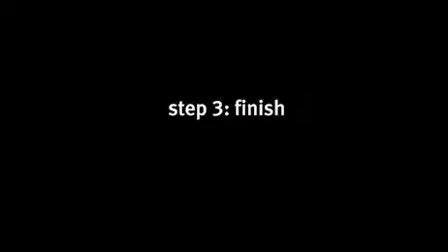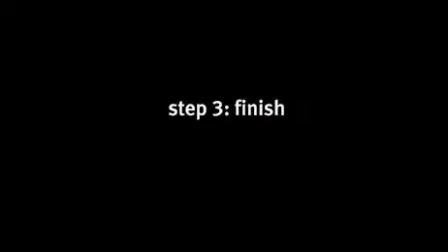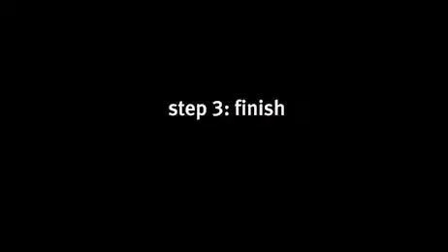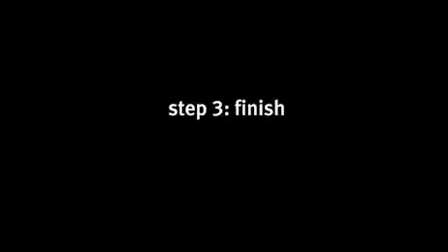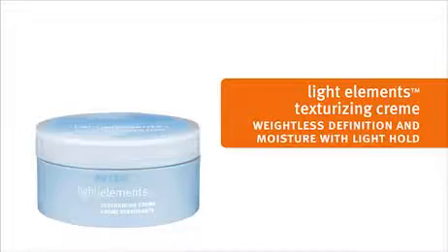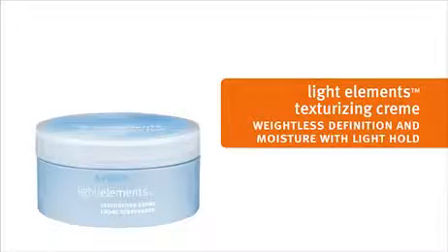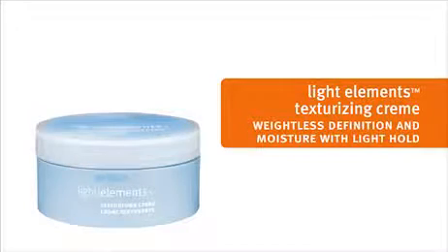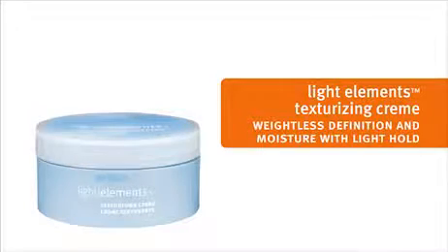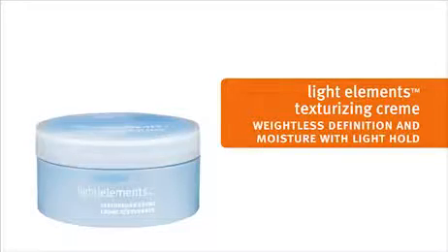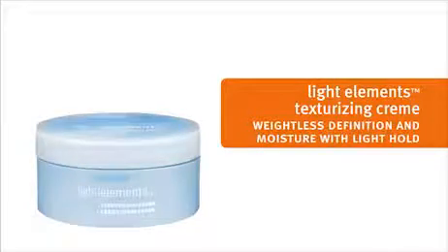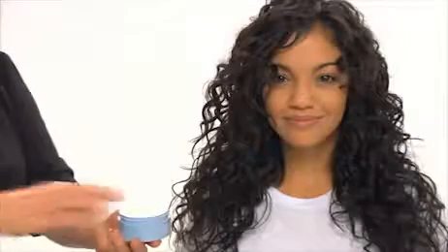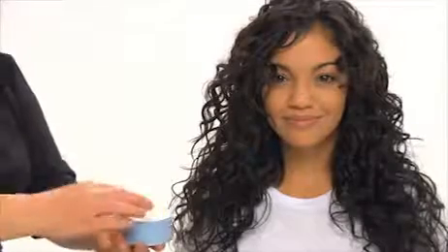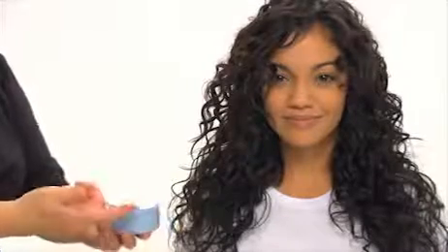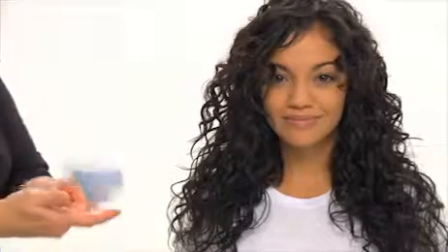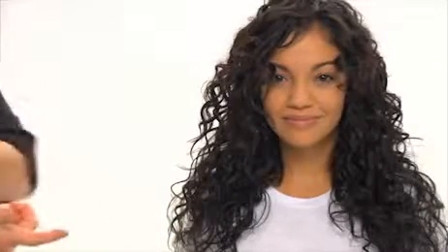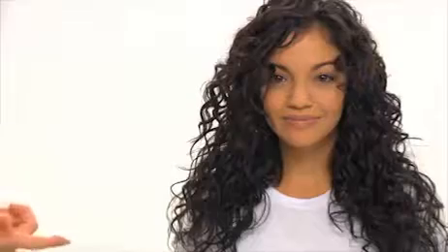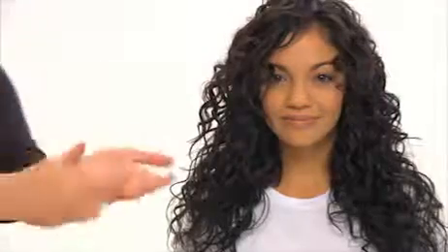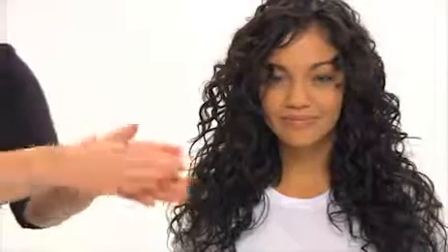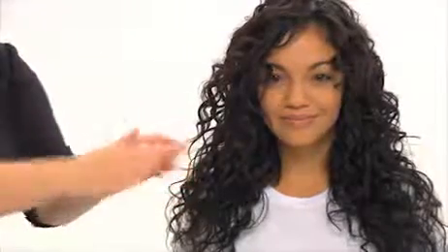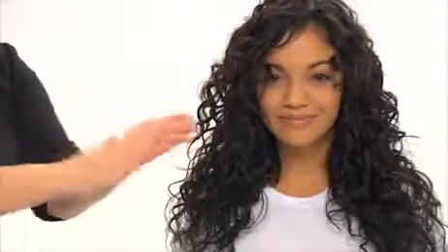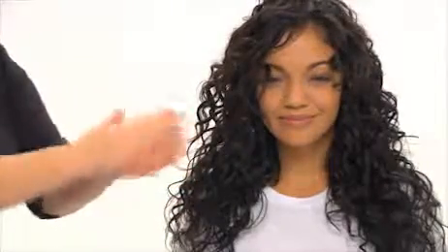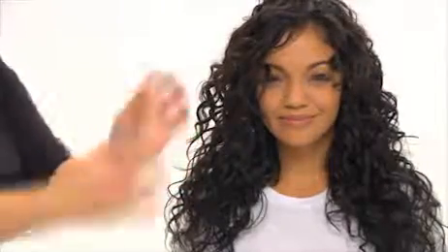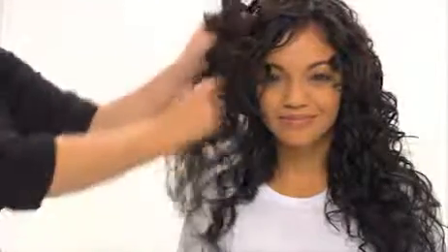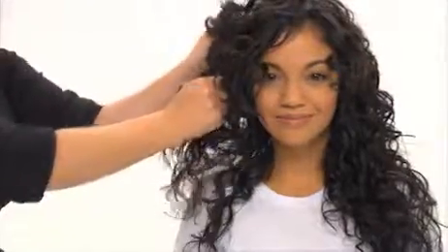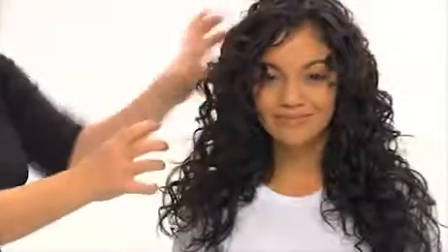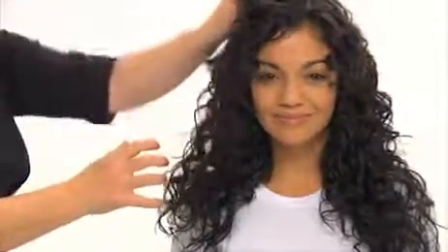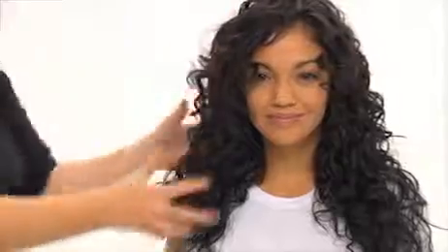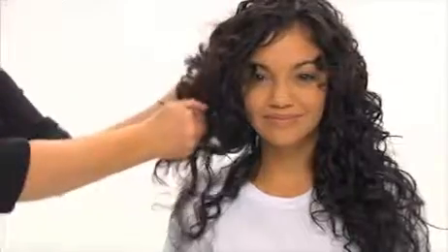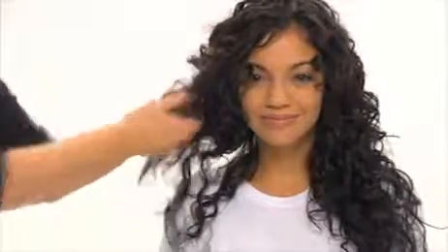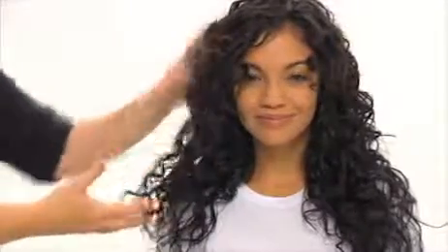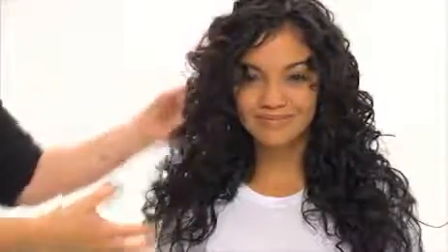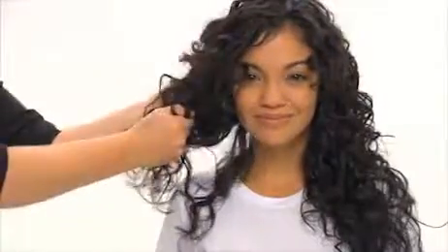Now we're ready to finish with Light Elements Texturizing Cream. We emulsify it in our hands and apply it to Tiara's hair to give it even more moisture, definition and light hold.